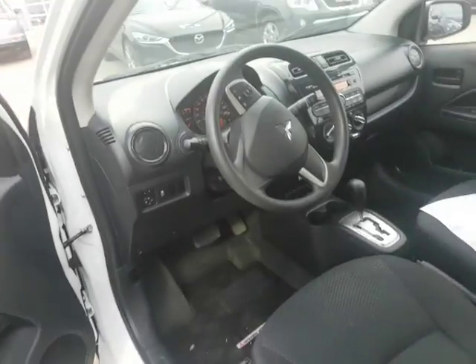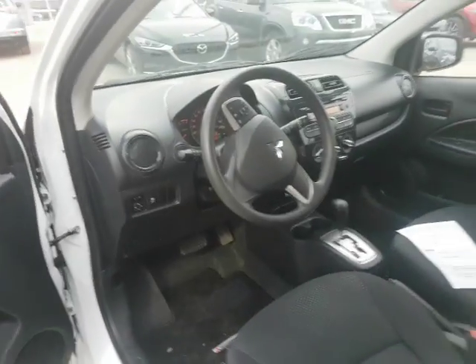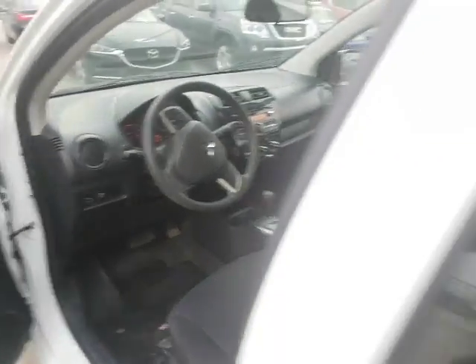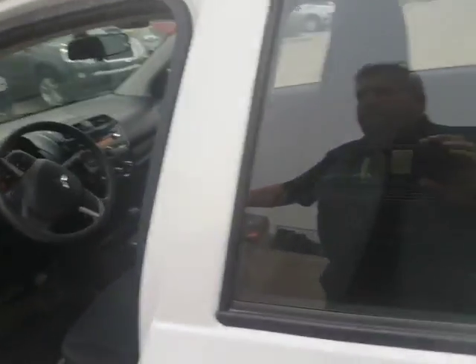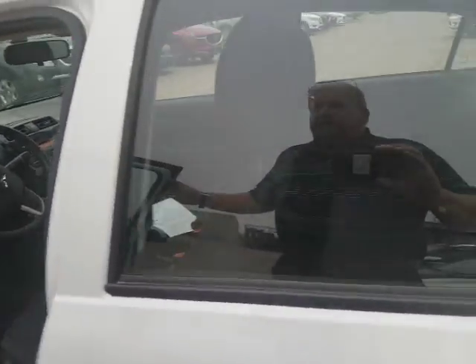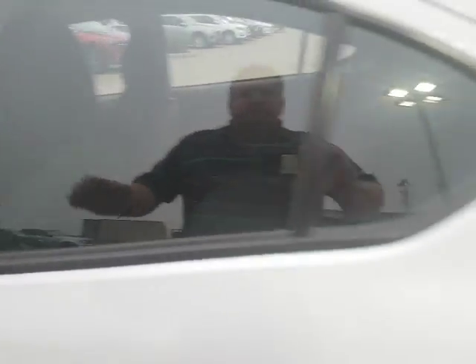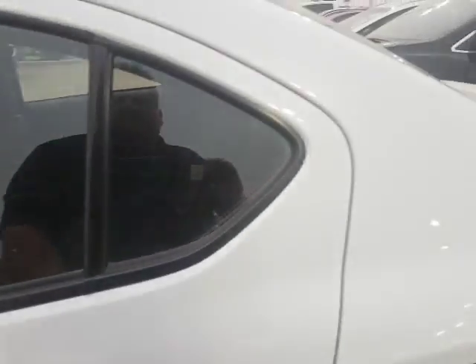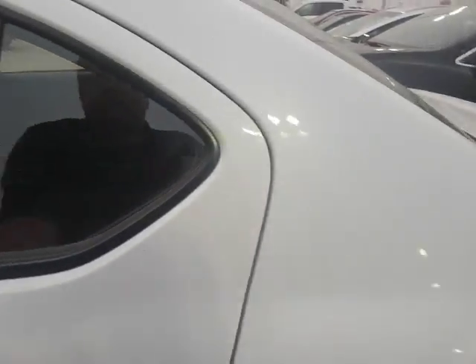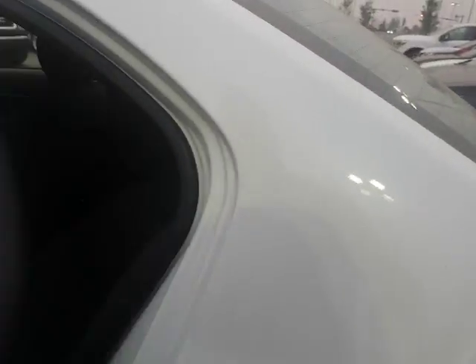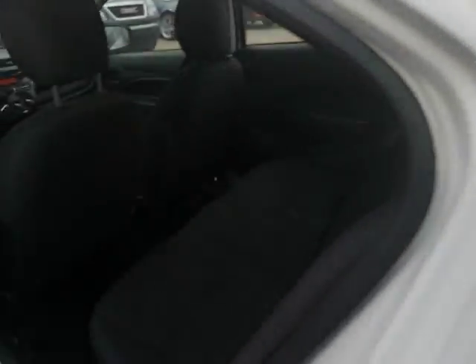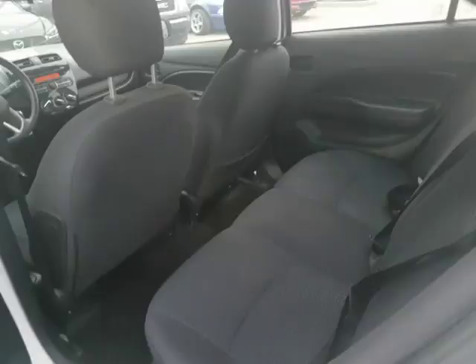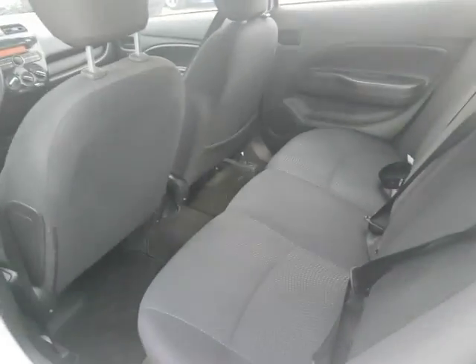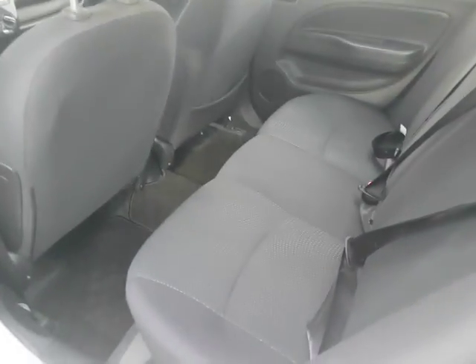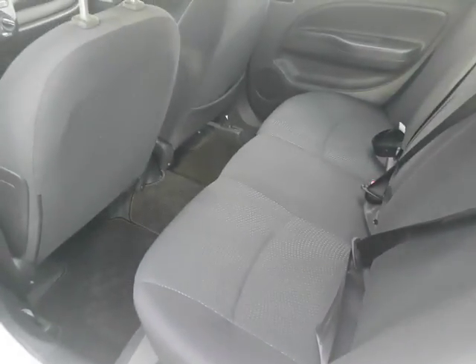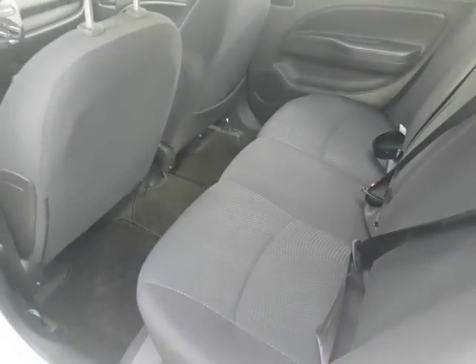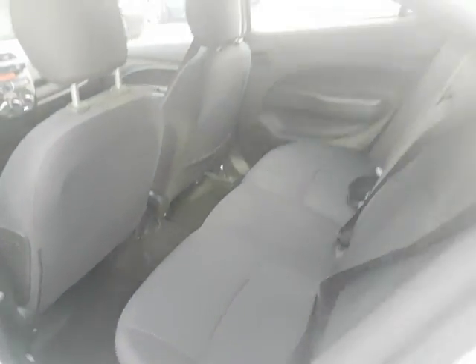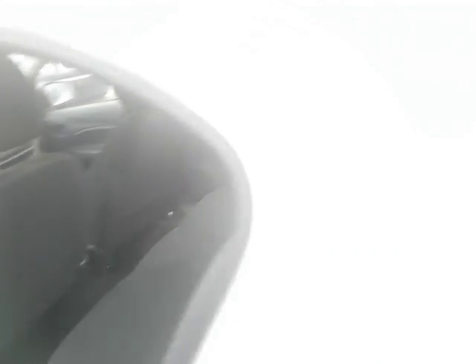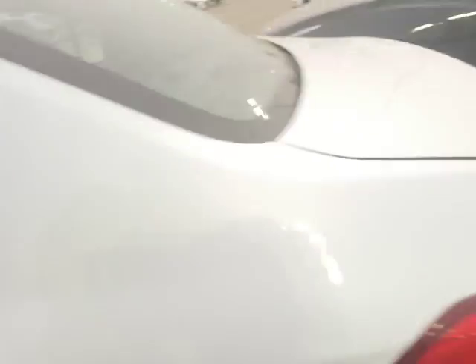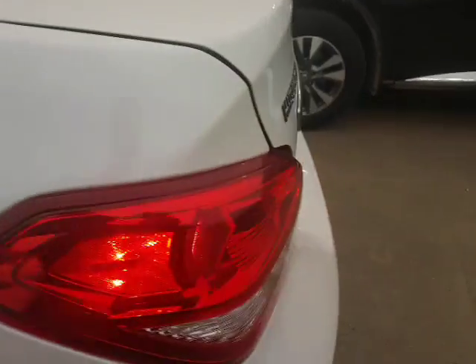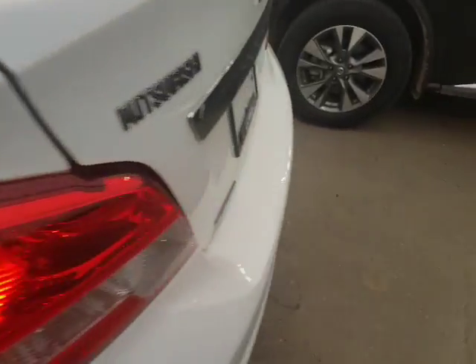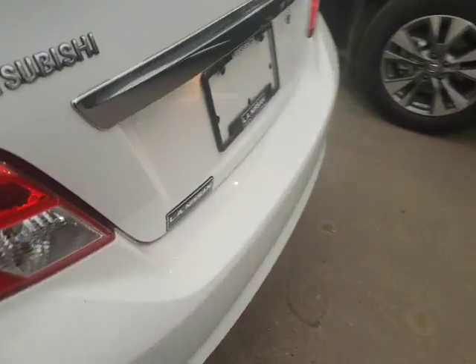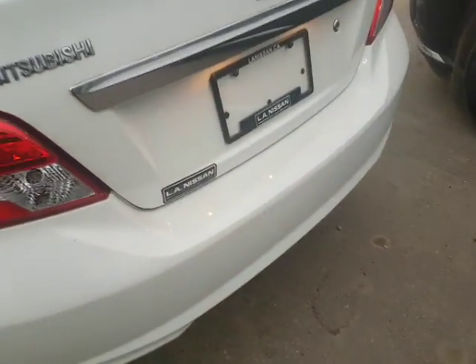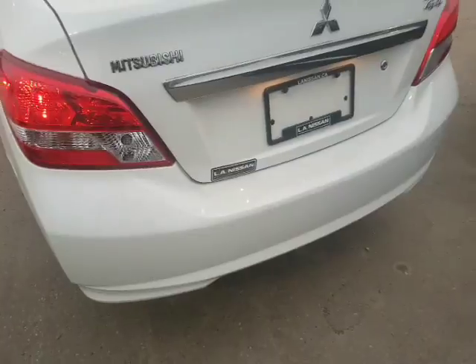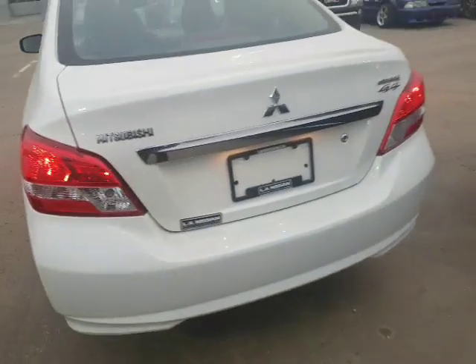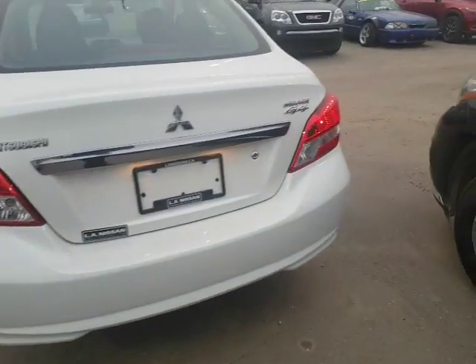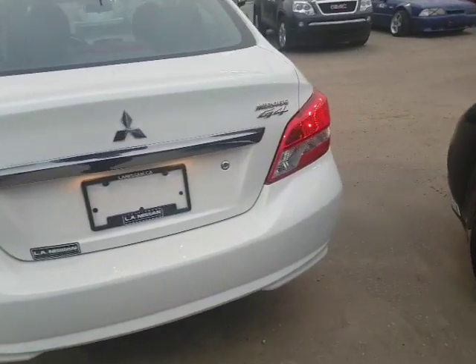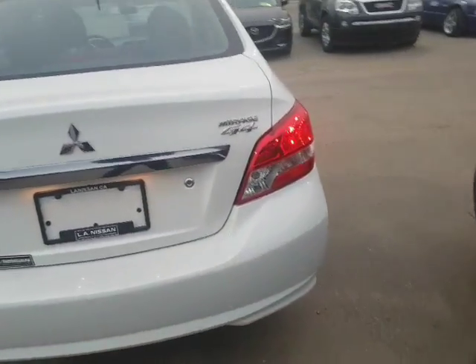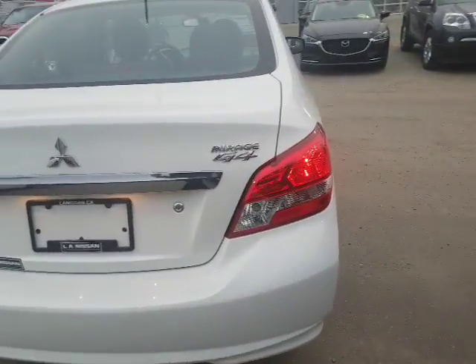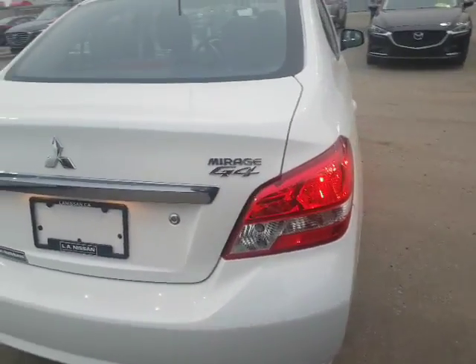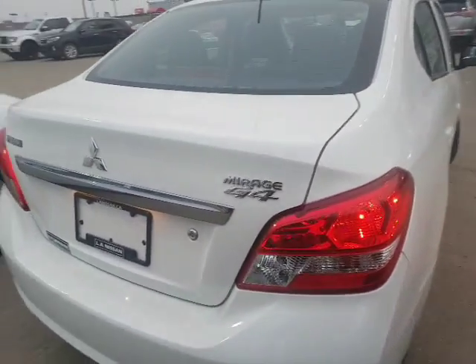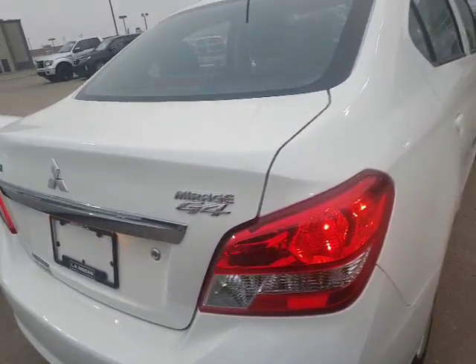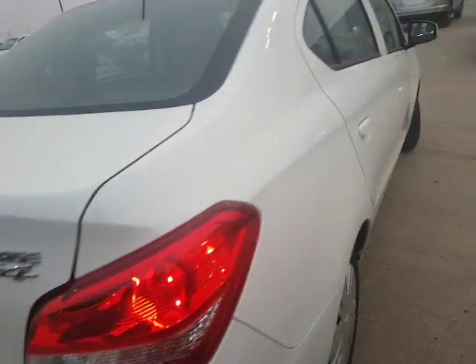So this car is gonna be a great car to get around in. There's lots of room in the back as well. The exterior is in good shape. Again, this is the Mitsubishi Mirage G4.